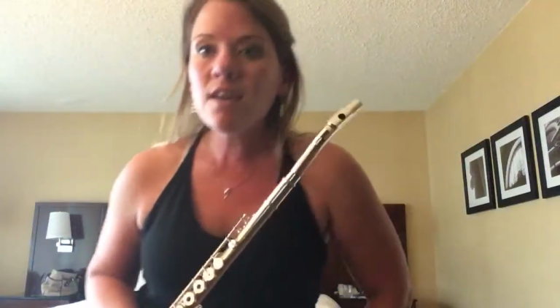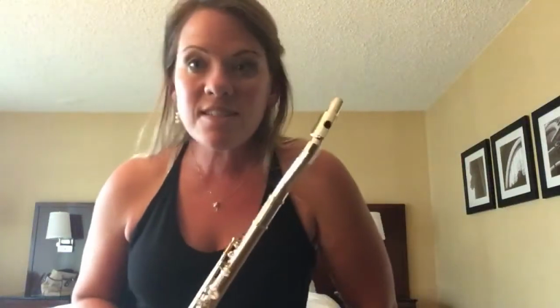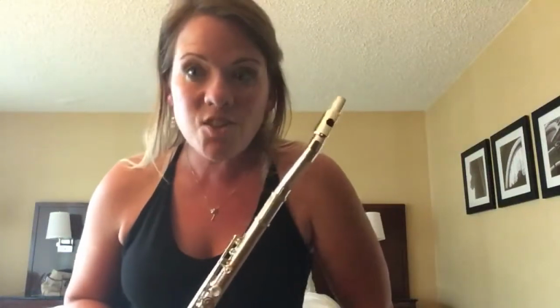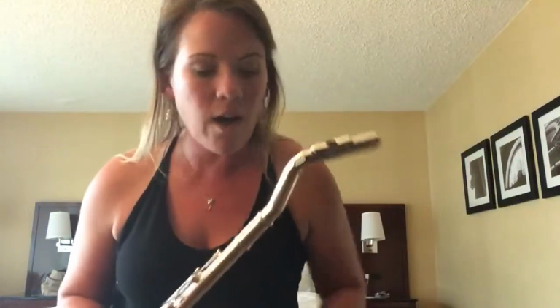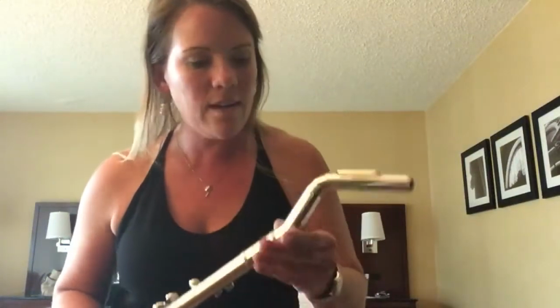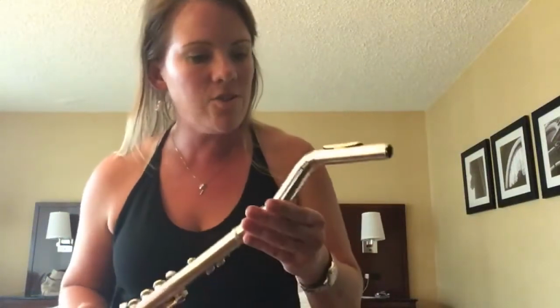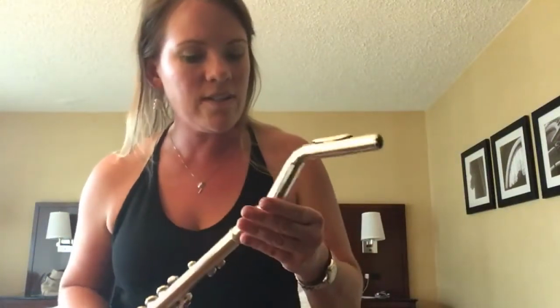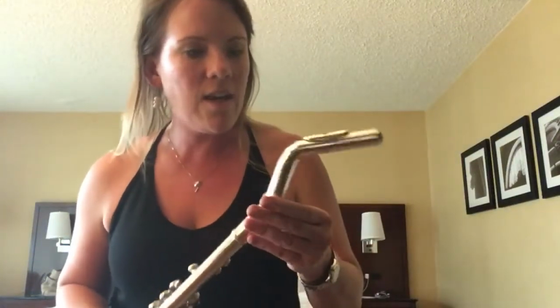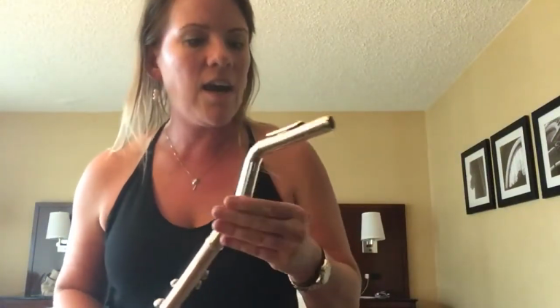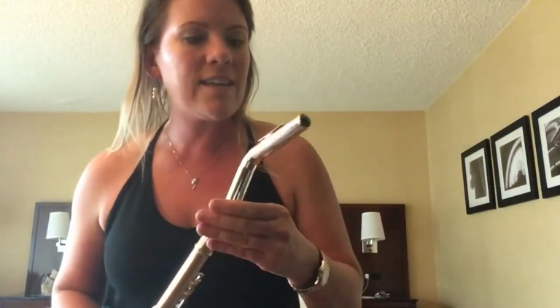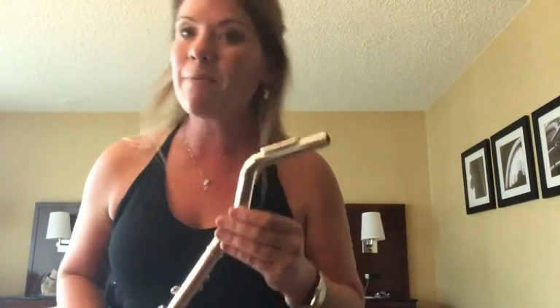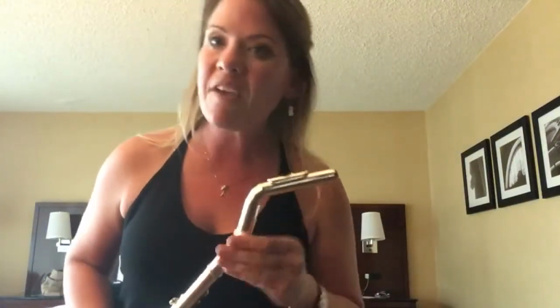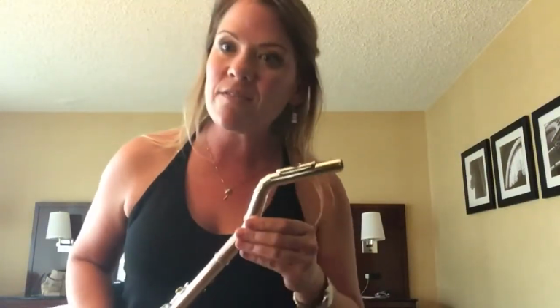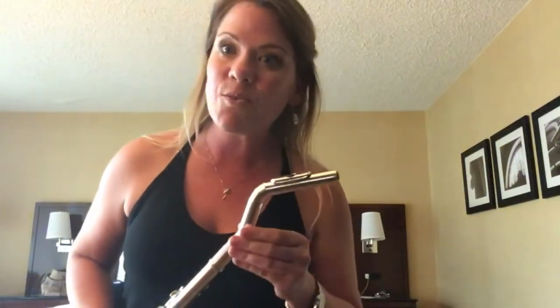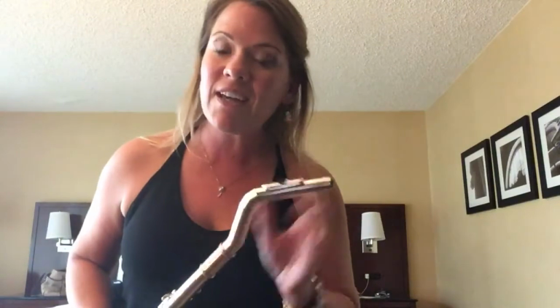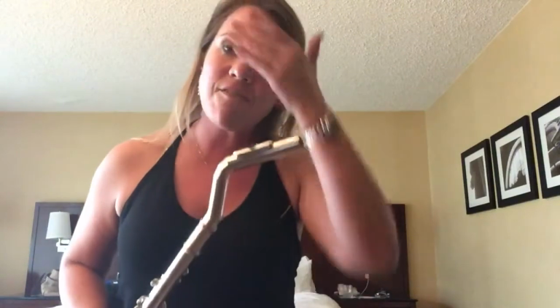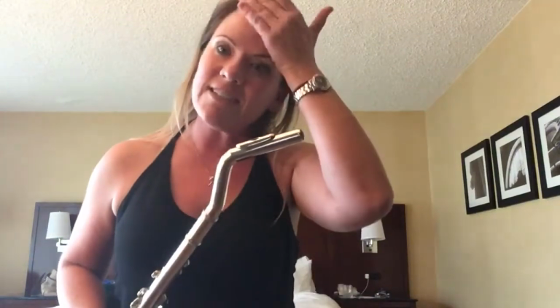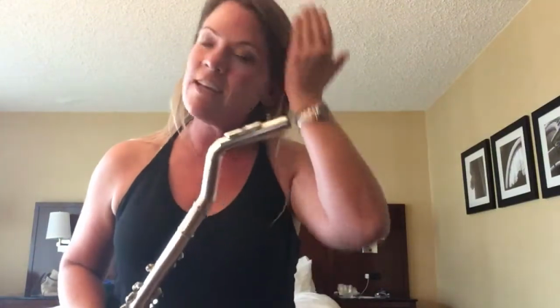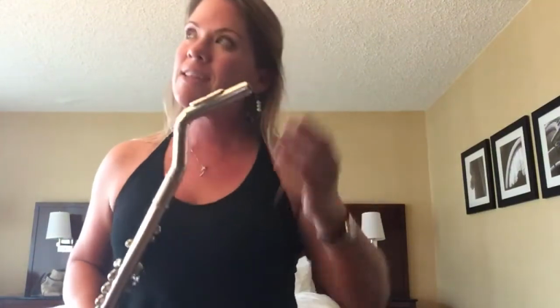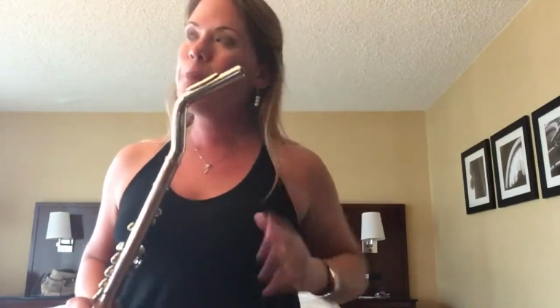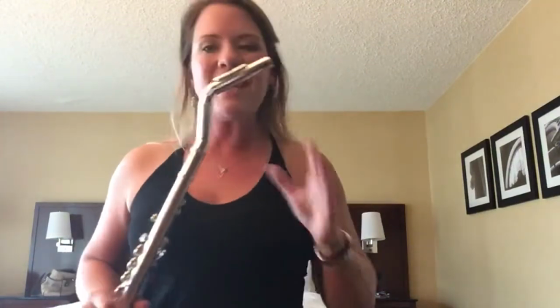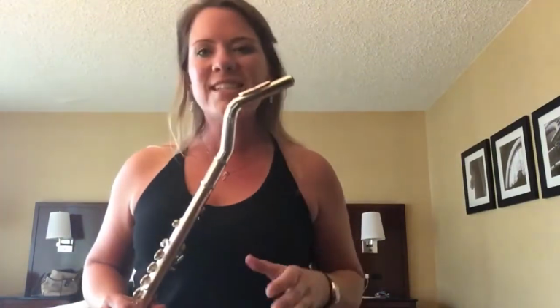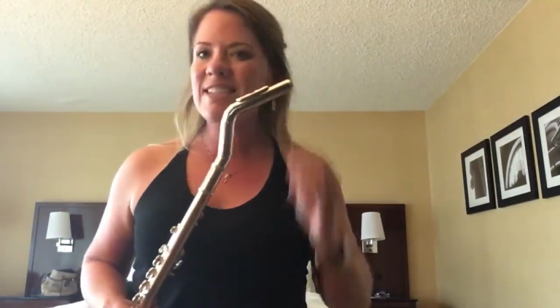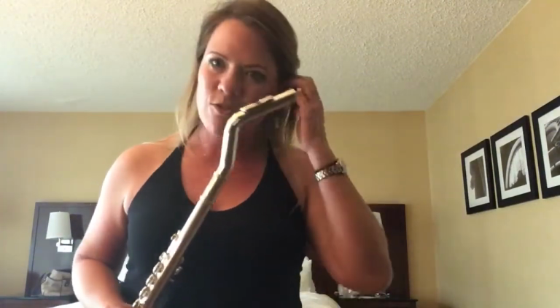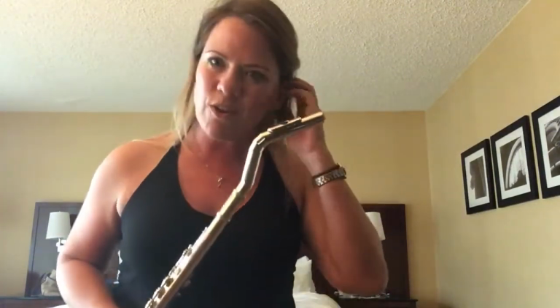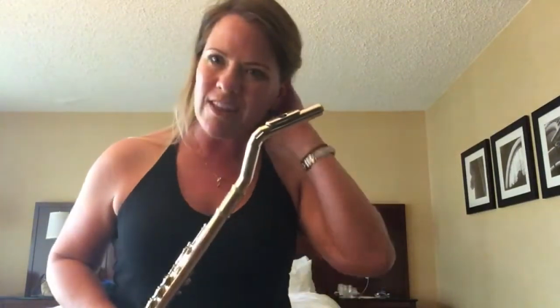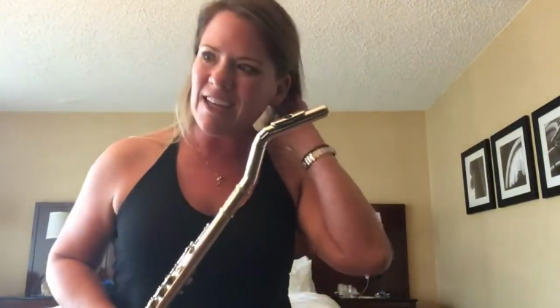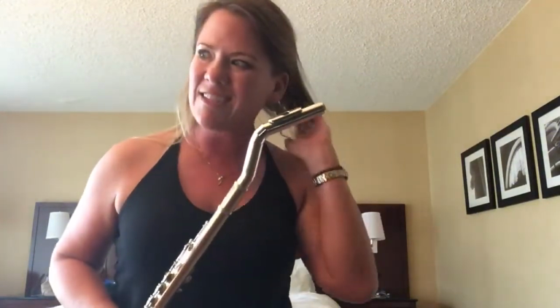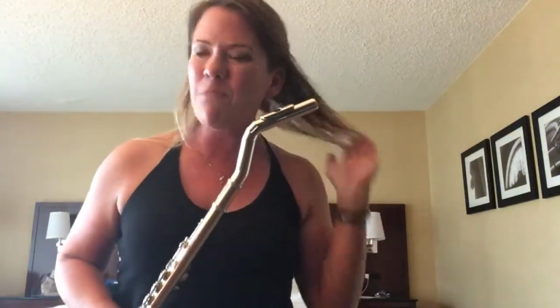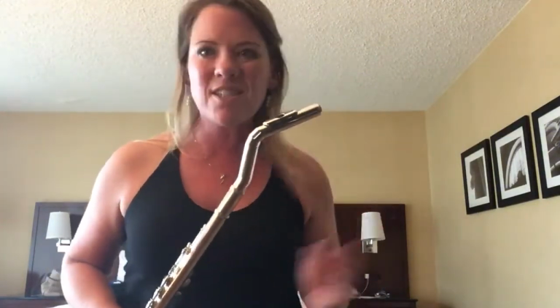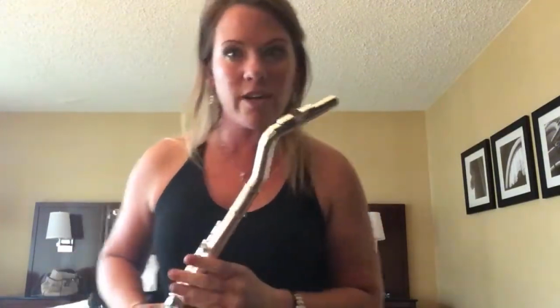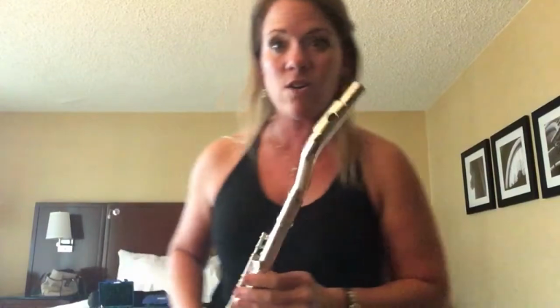This is the swan head joint. It's got to be my favorite of the three. I find it's the easiest to get used to, with the smallest learning curve.